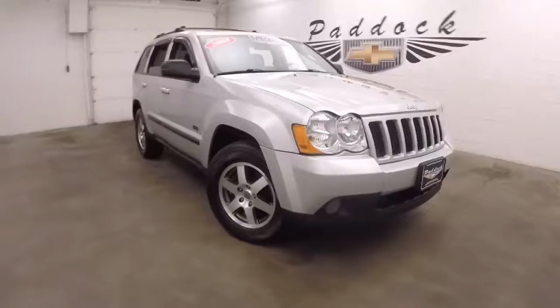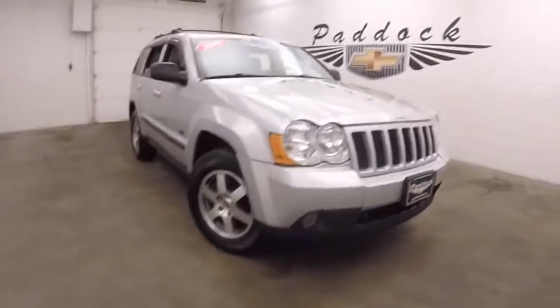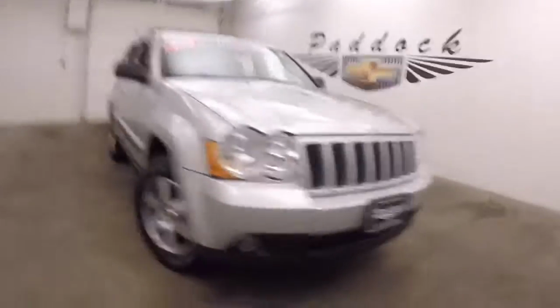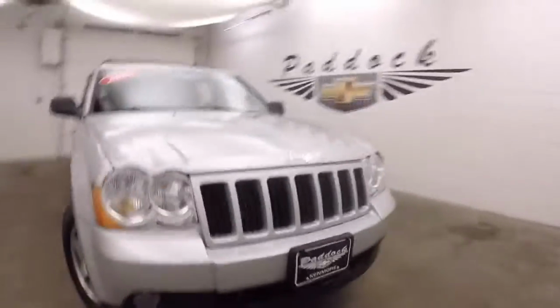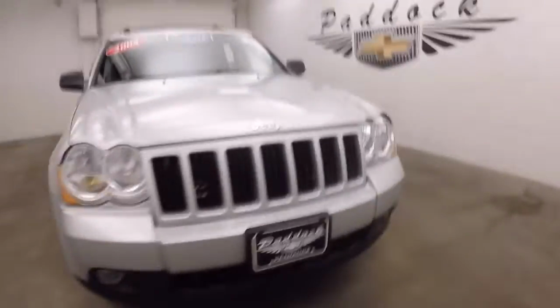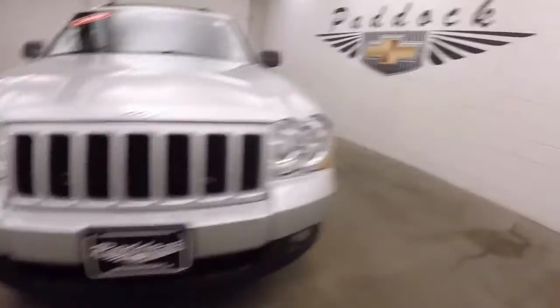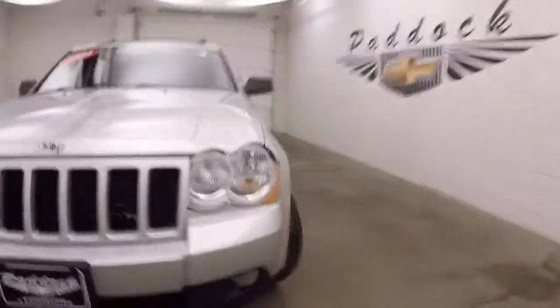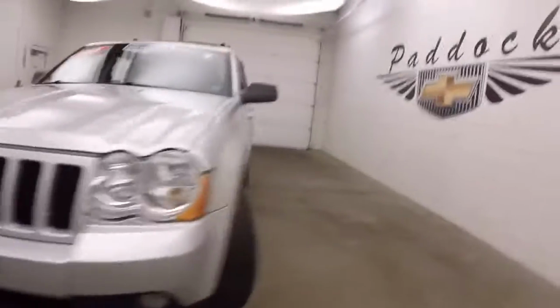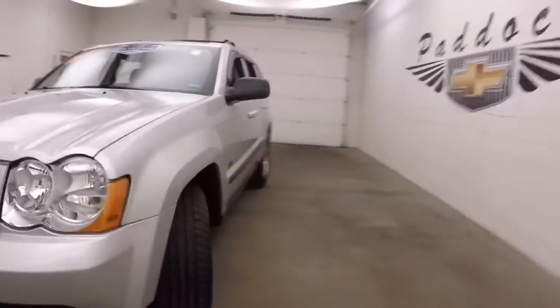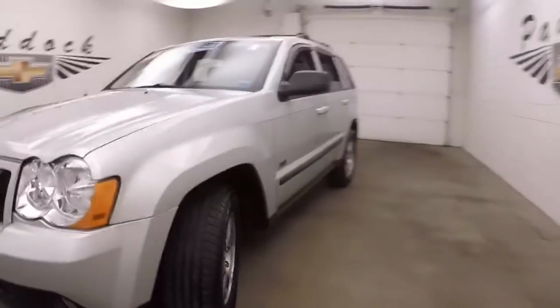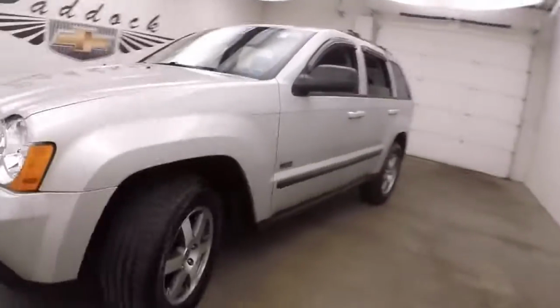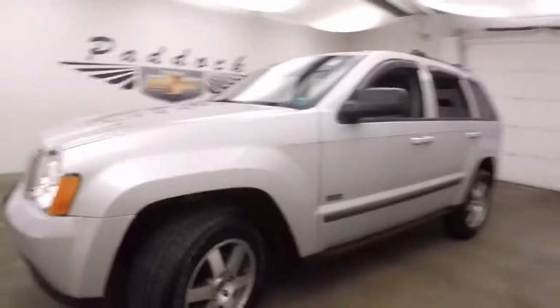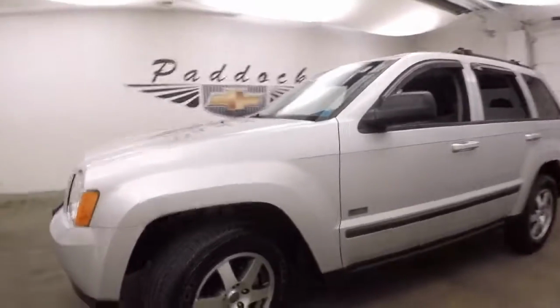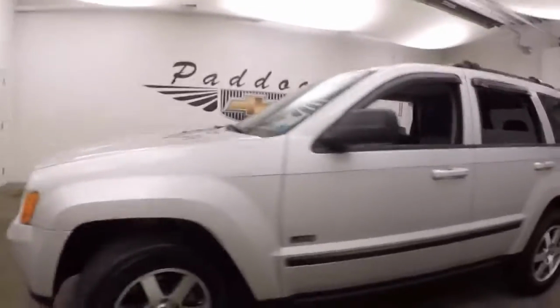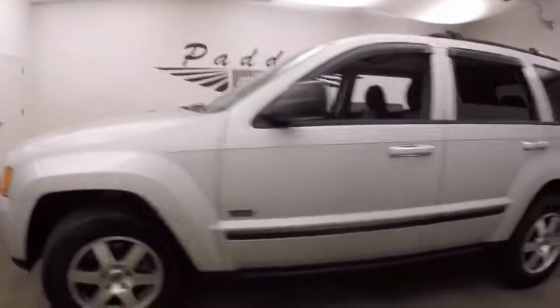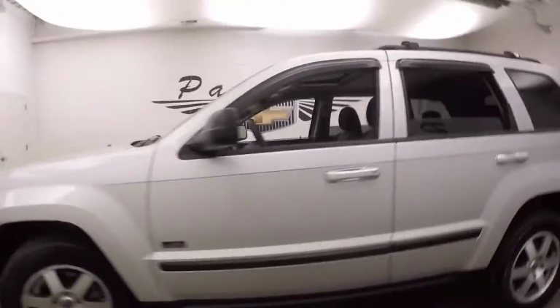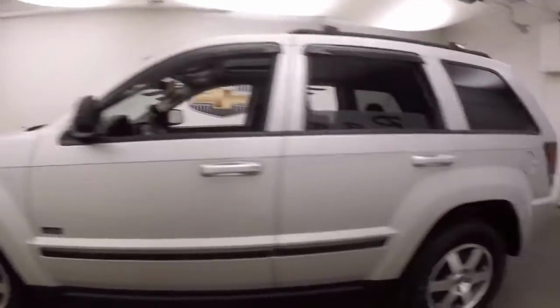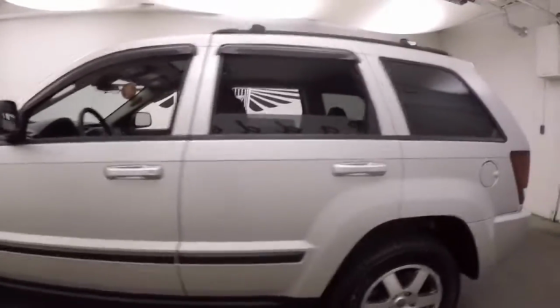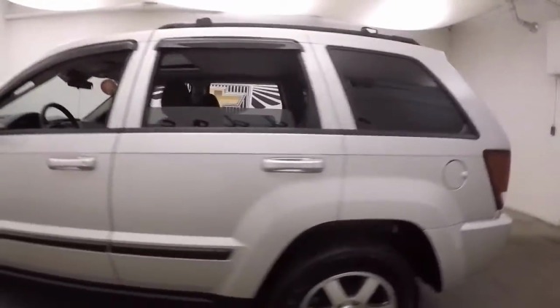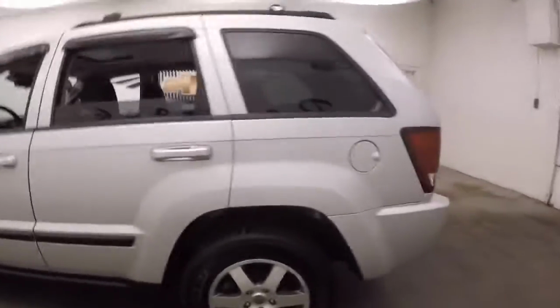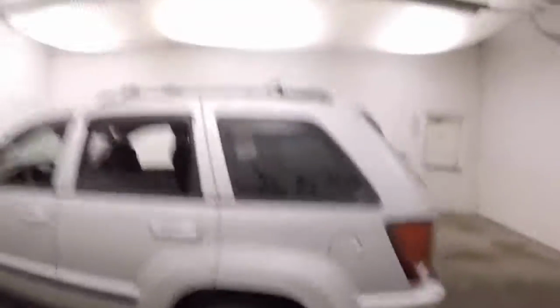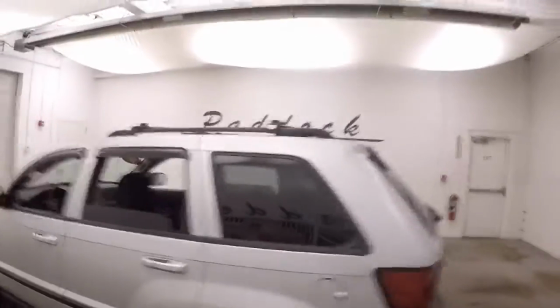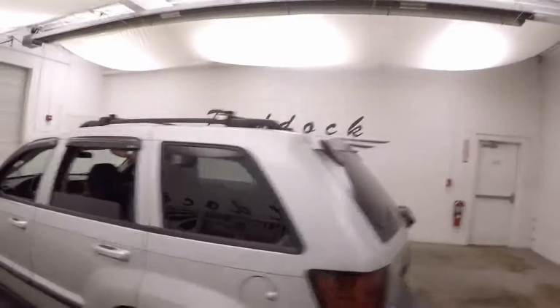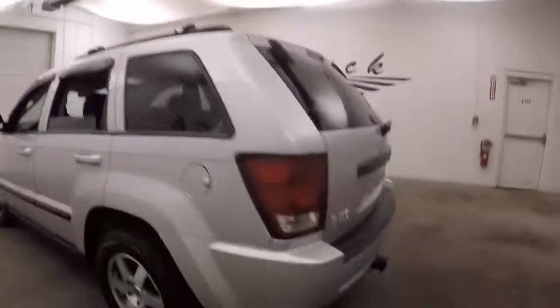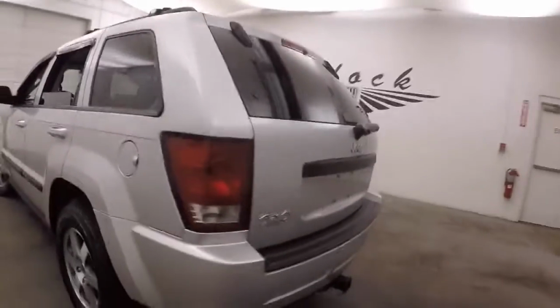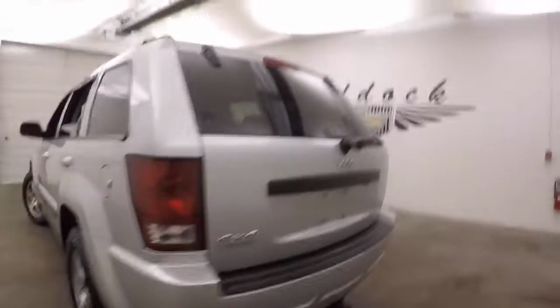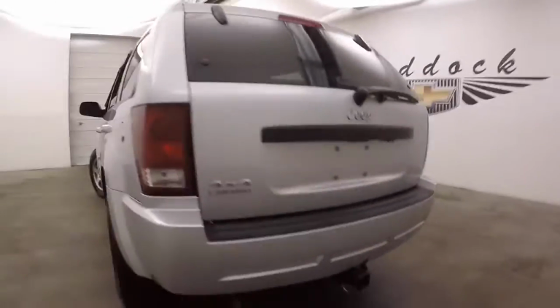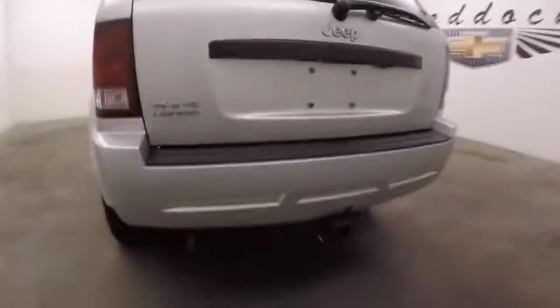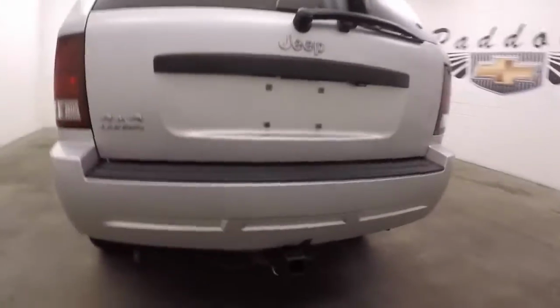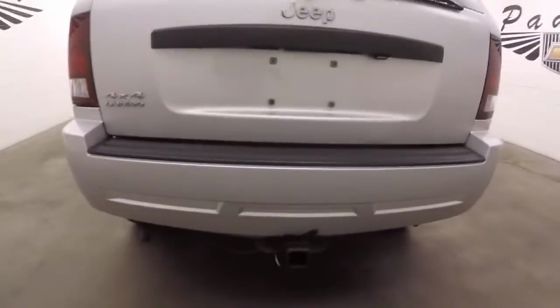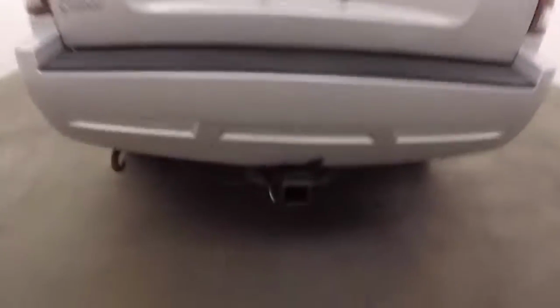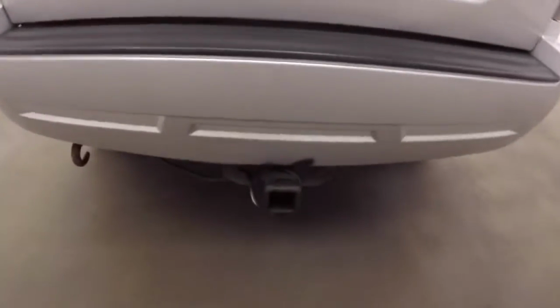It's a 2009 Jeep Grand Cherokee. Nice silver paint, alloy wheels, decent tires, nice roof rack. This one does have a hitch installed.